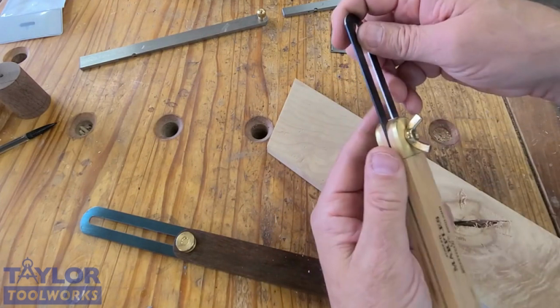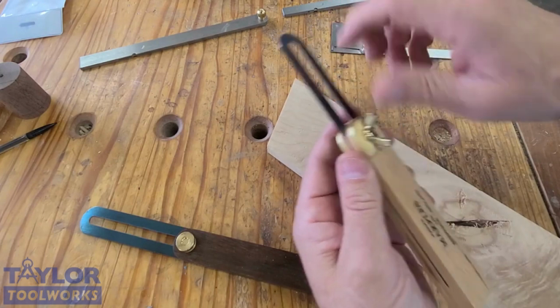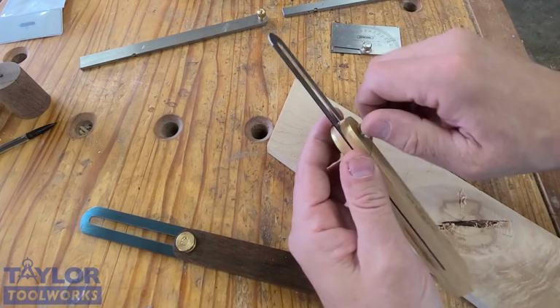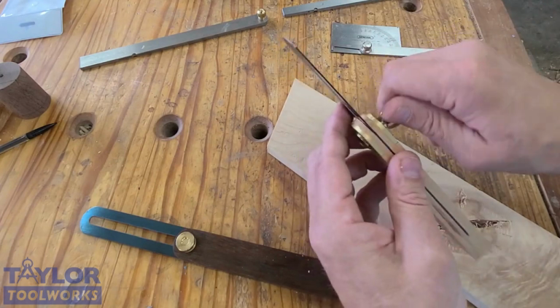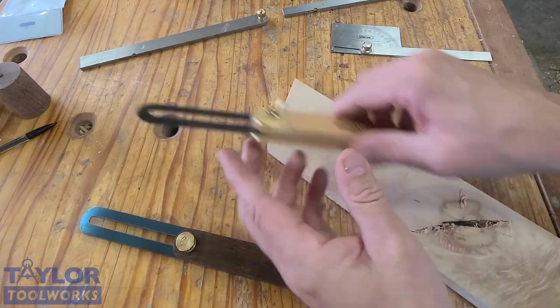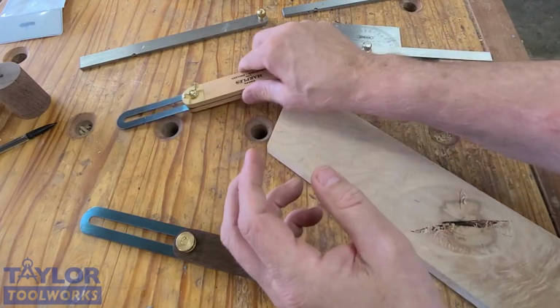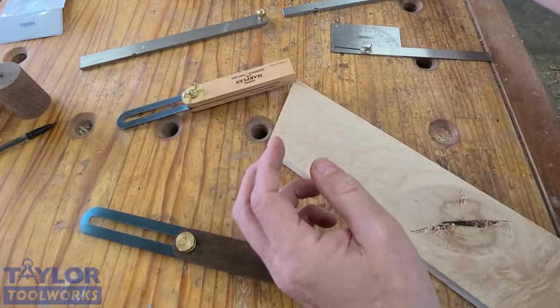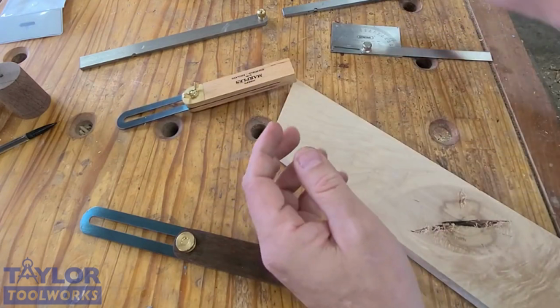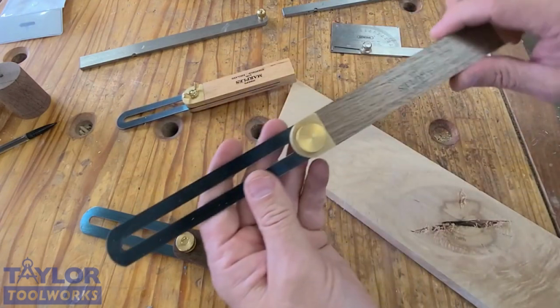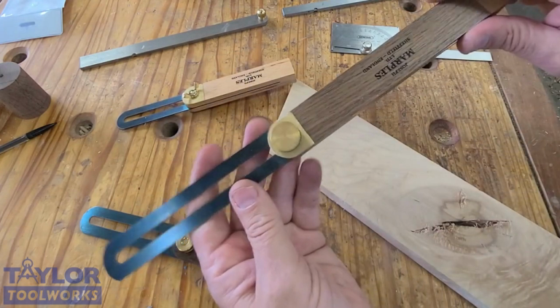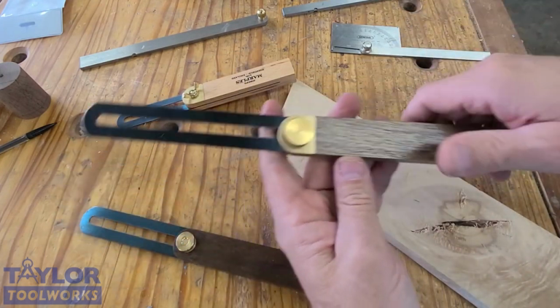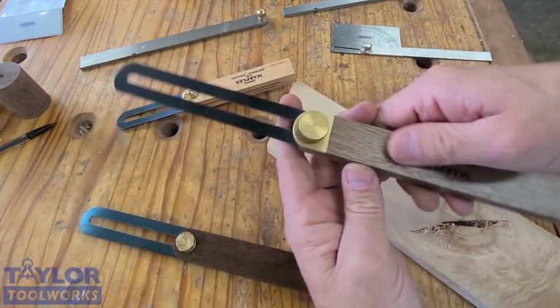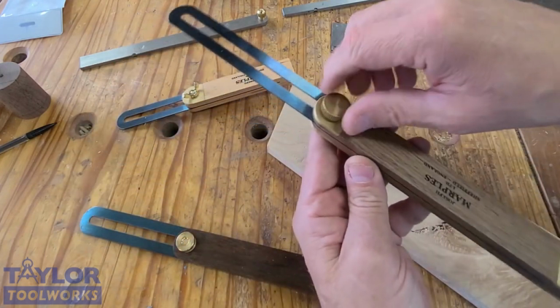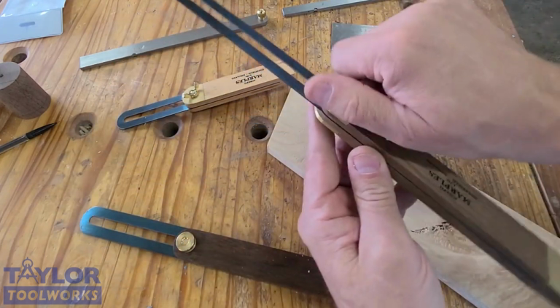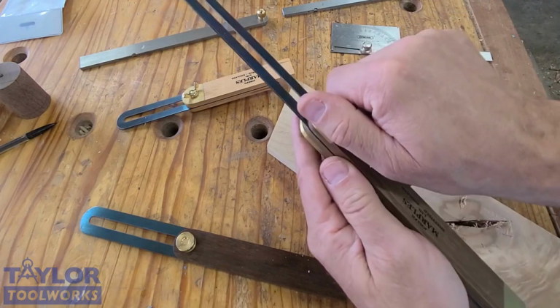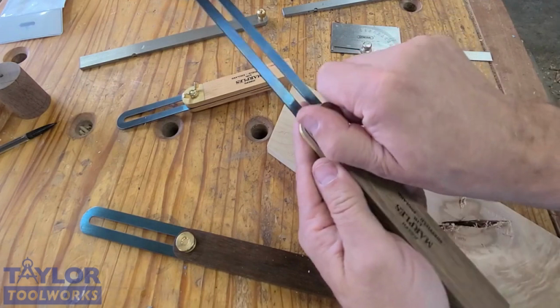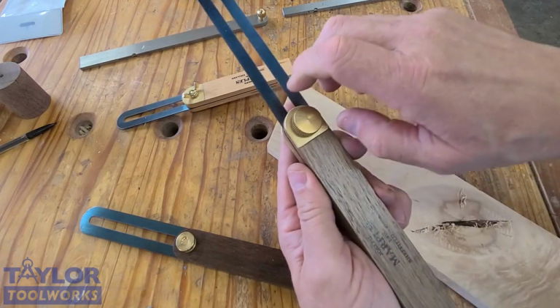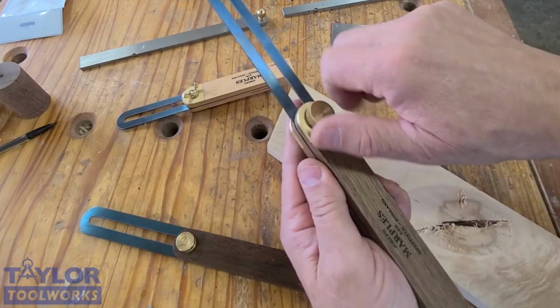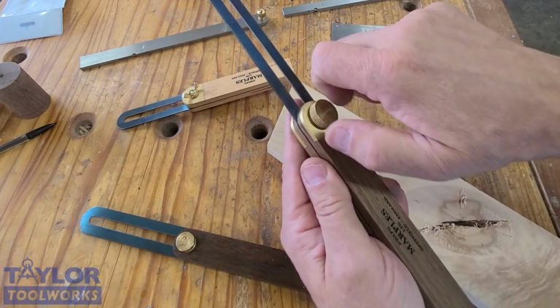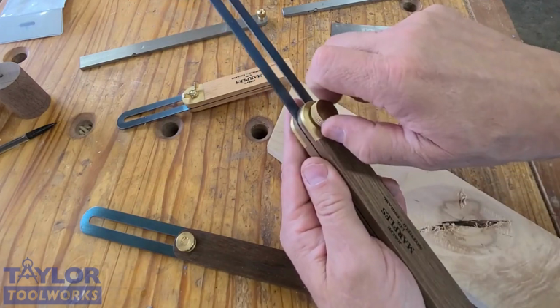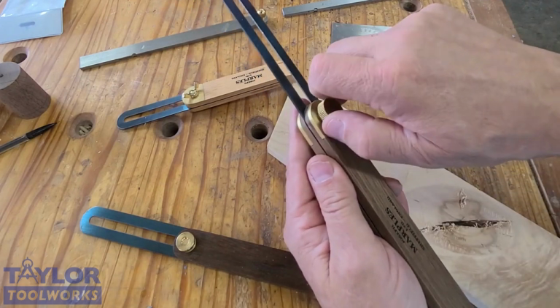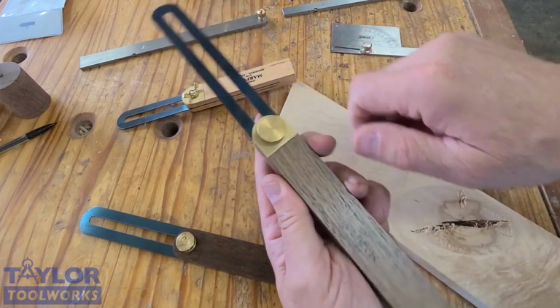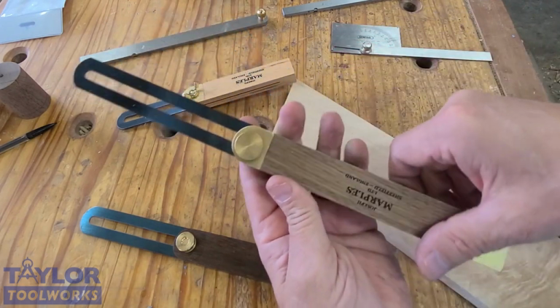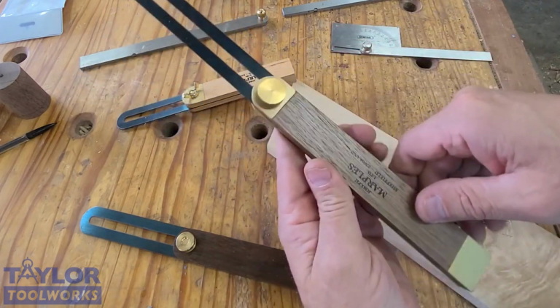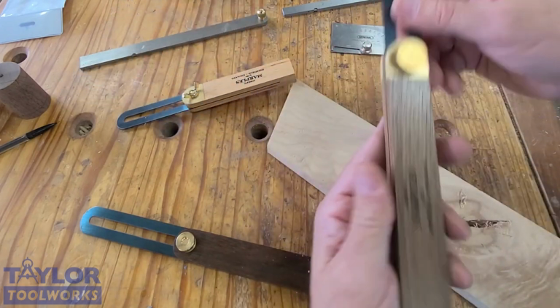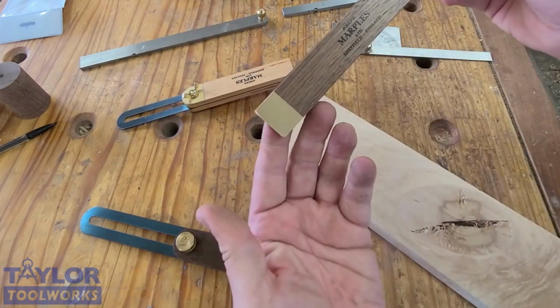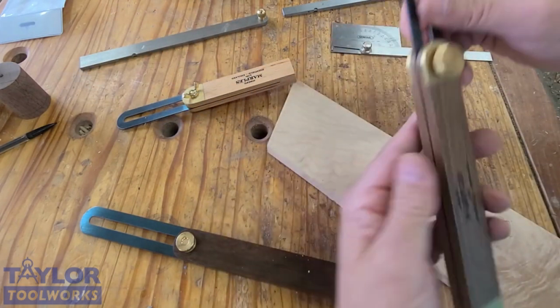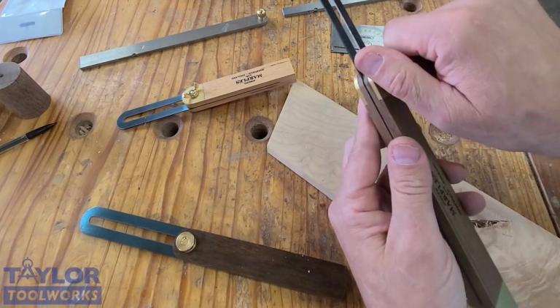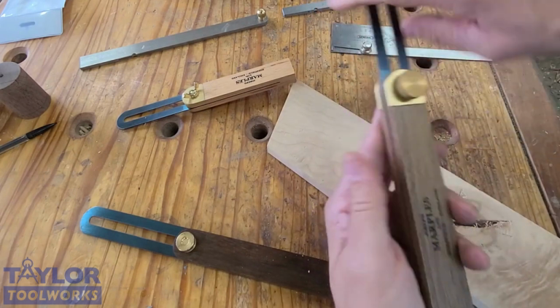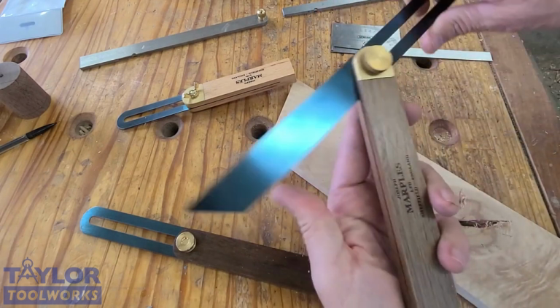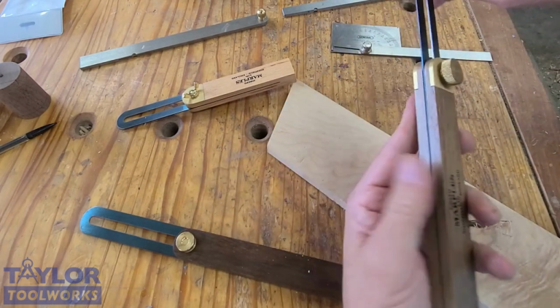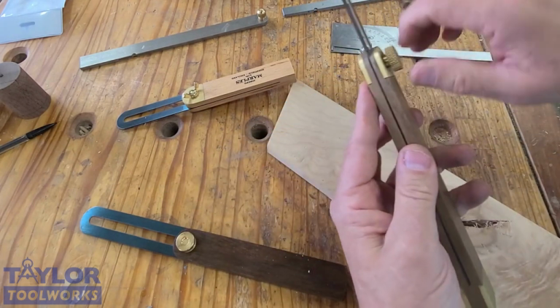This one has a thumb screw to lock it down. It's a Marples version as well — just a thumb screw here, or a curled knurled knob. It's a little bigger, so you can use it for larger projects.